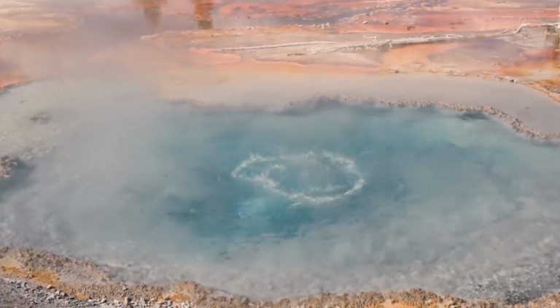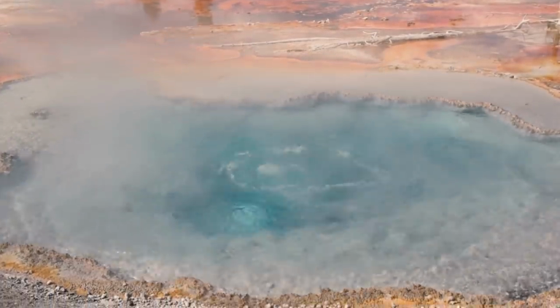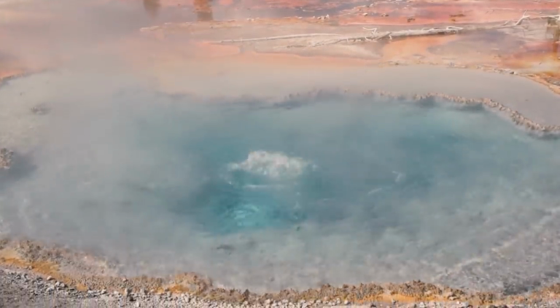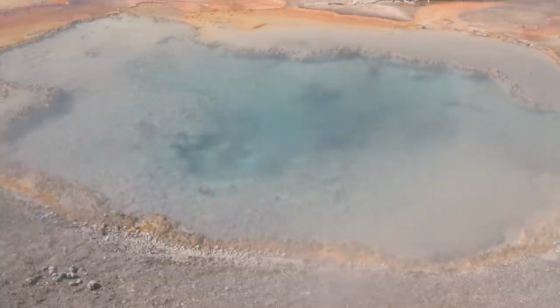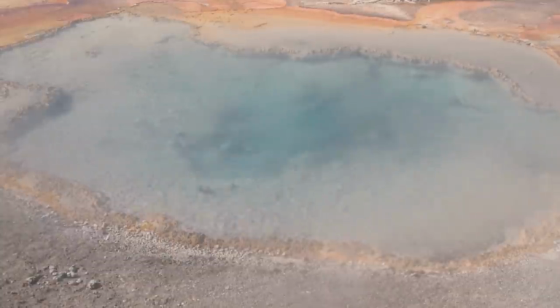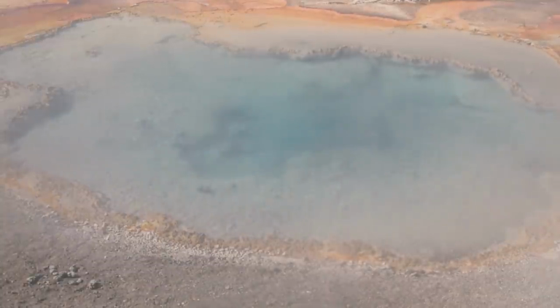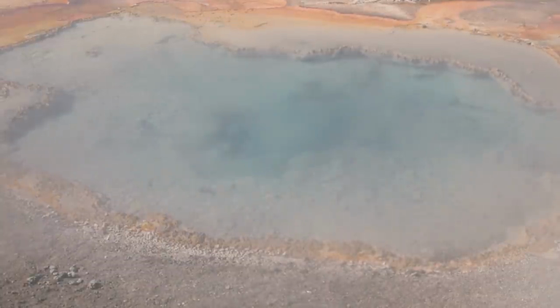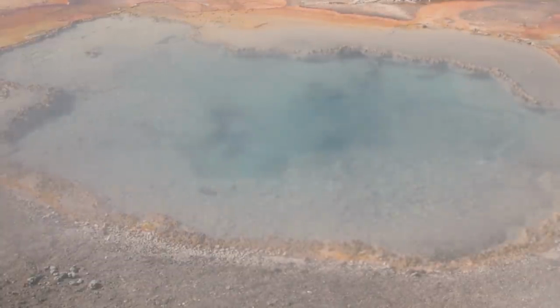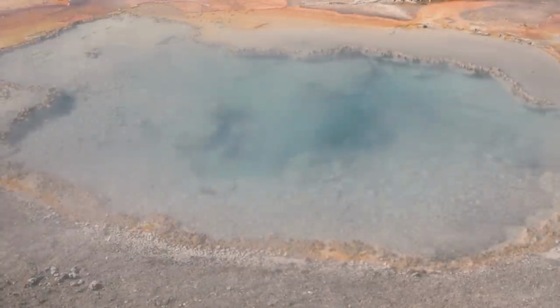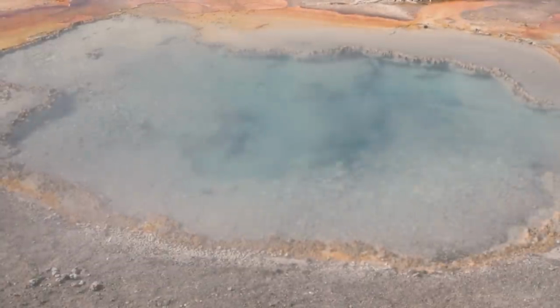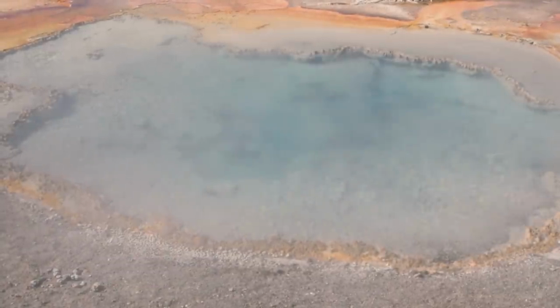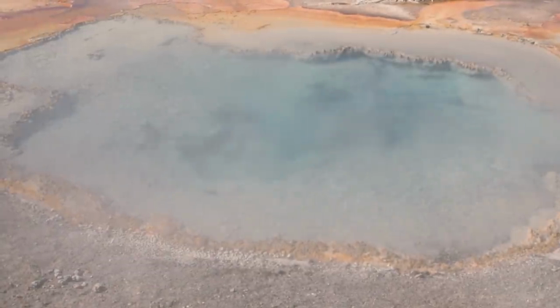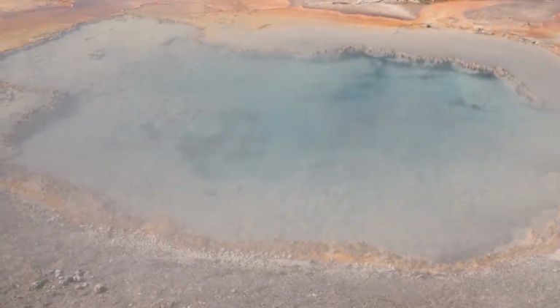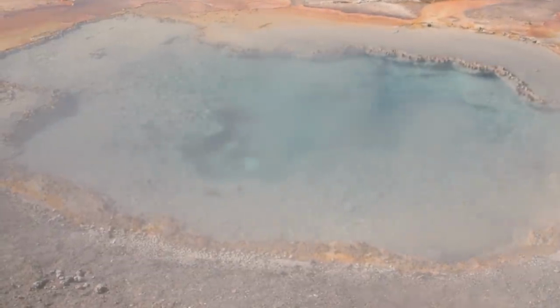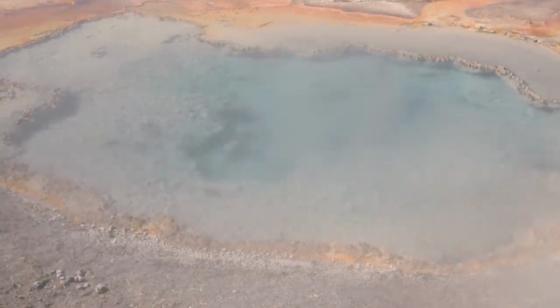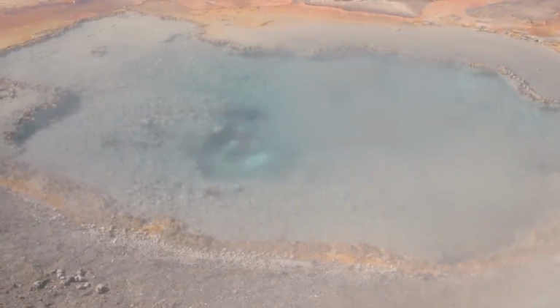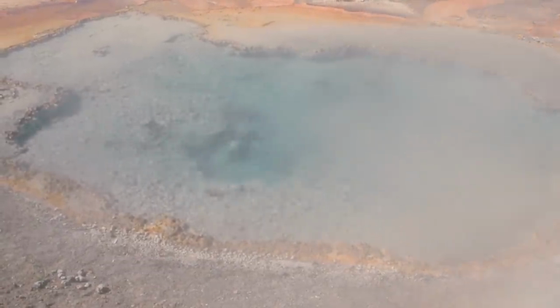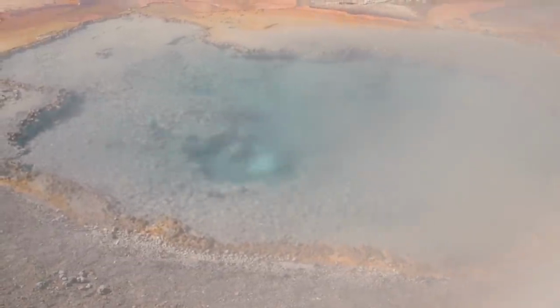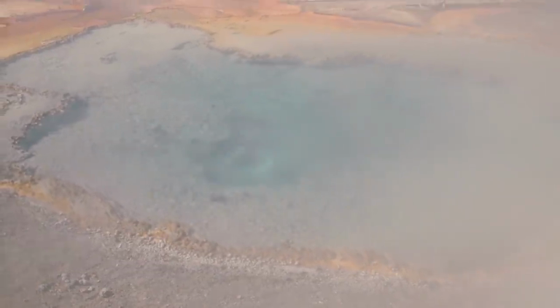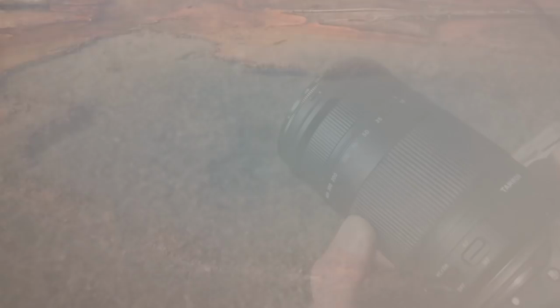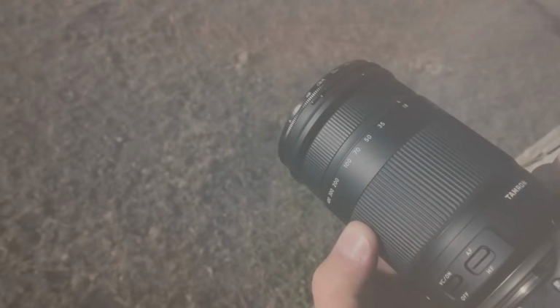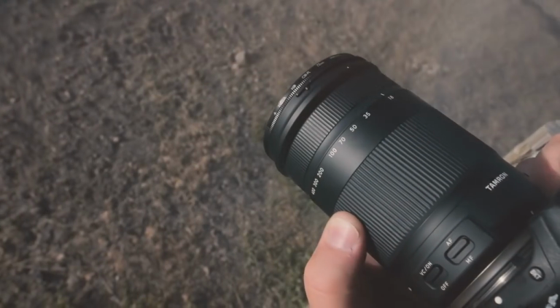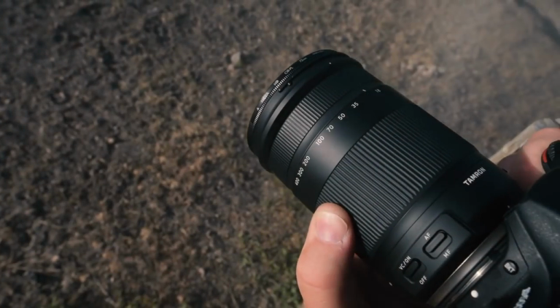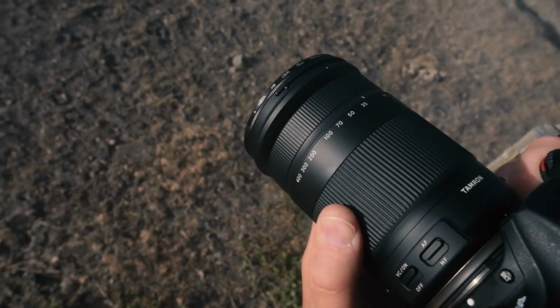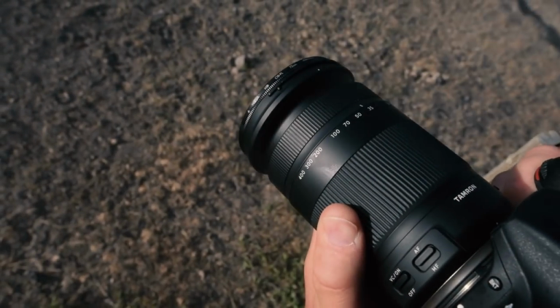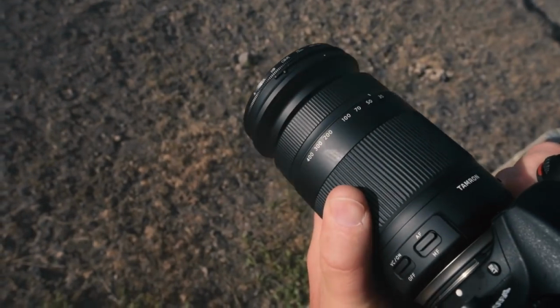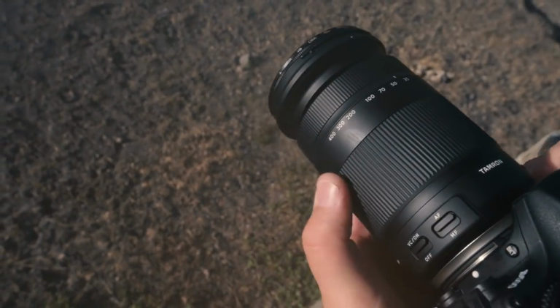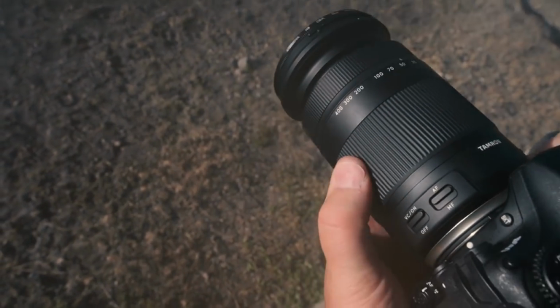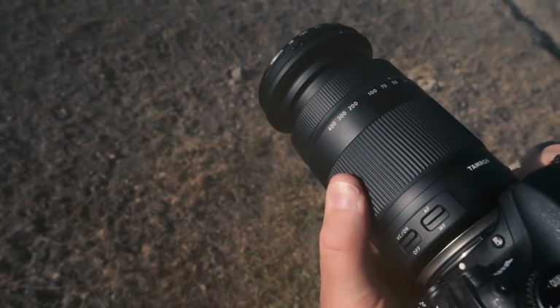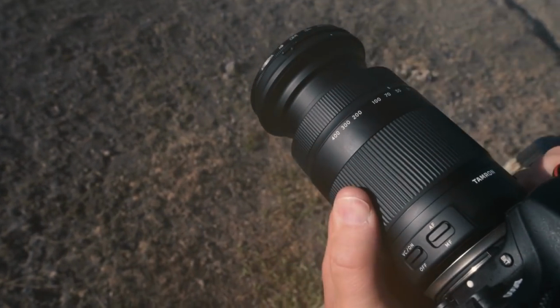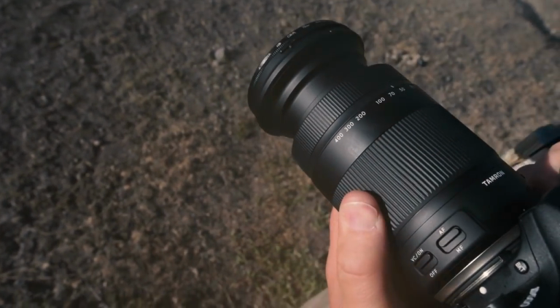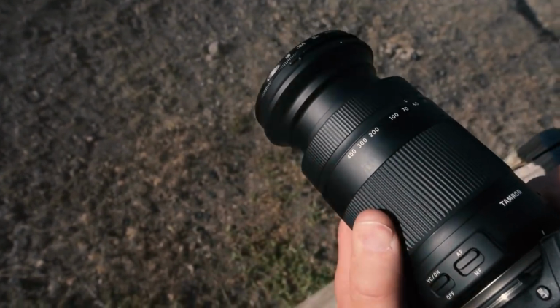Here at the Firehole, the waters are almost boiling, creating a tremendous amount of steam. So it's a good thing this lens has moisture-resistant construction.